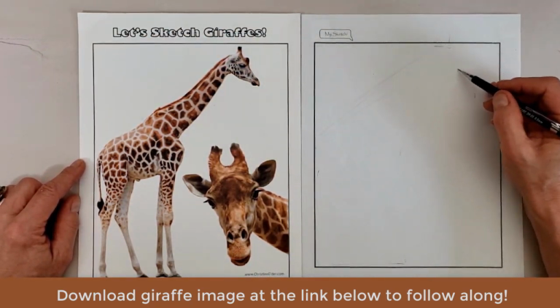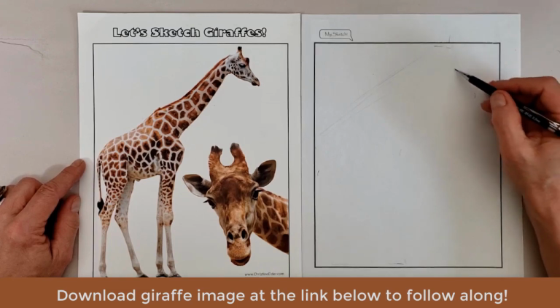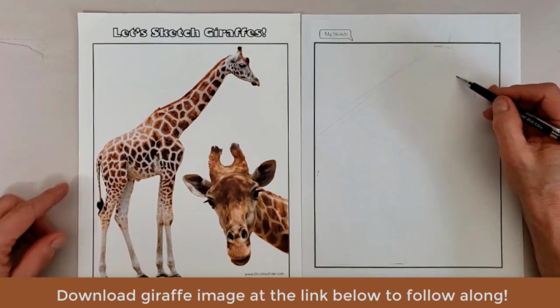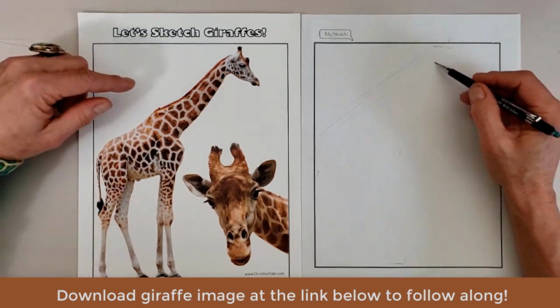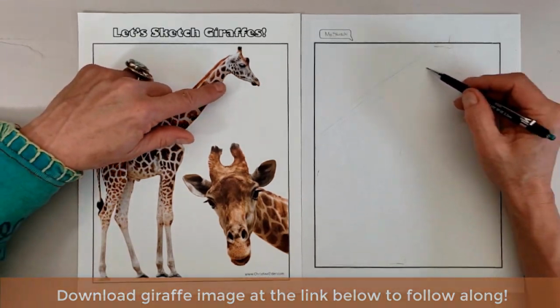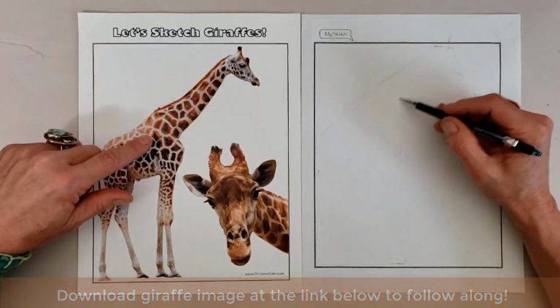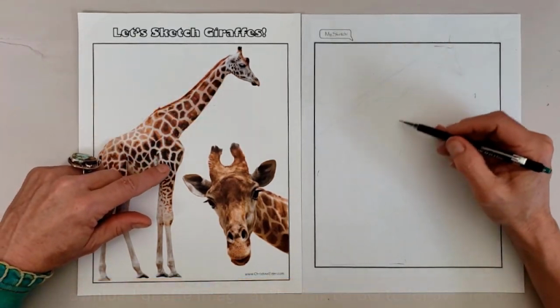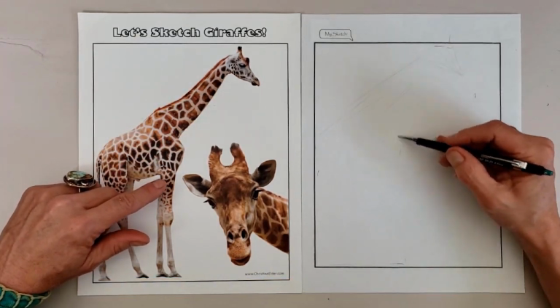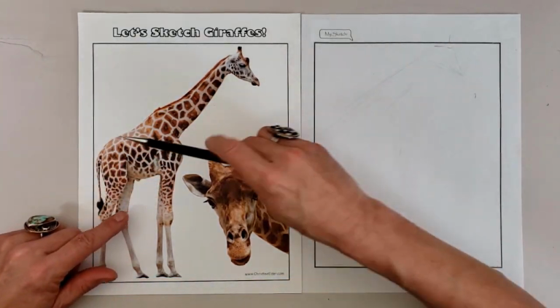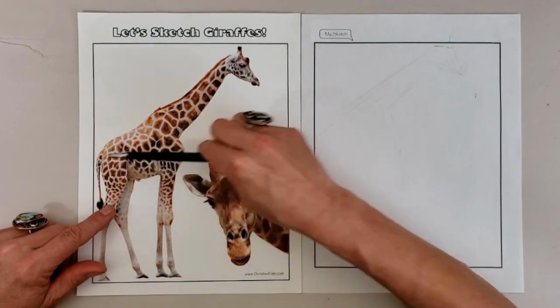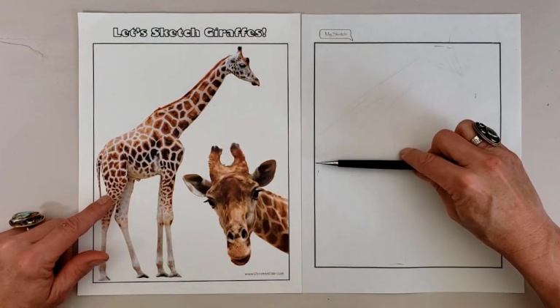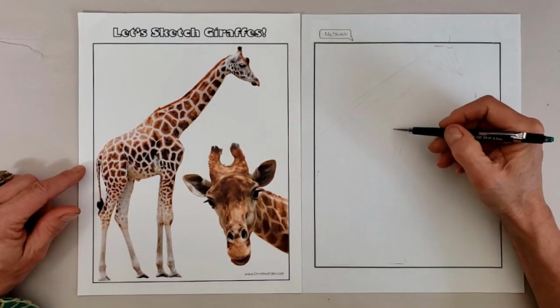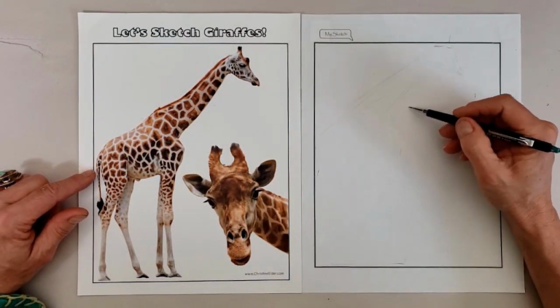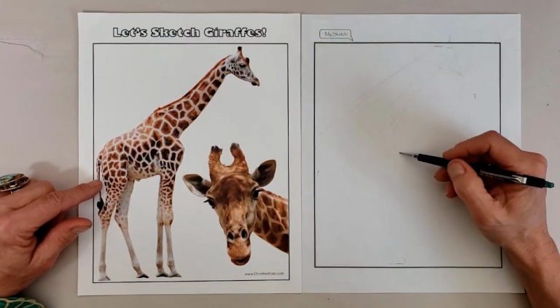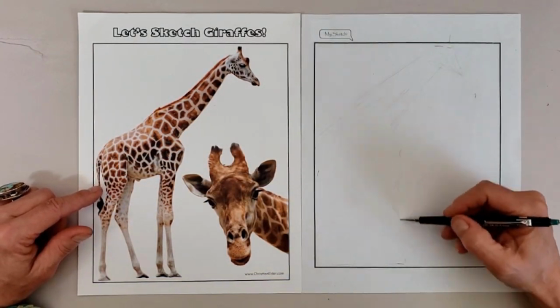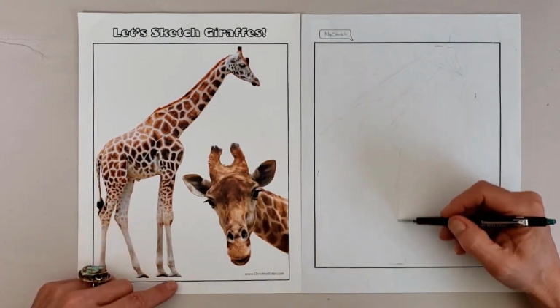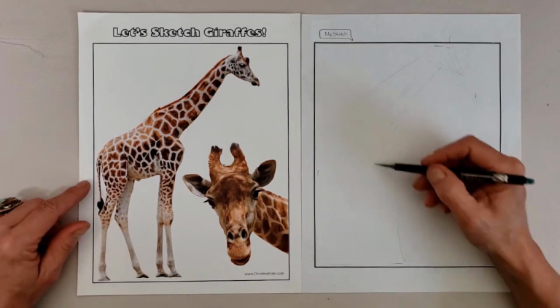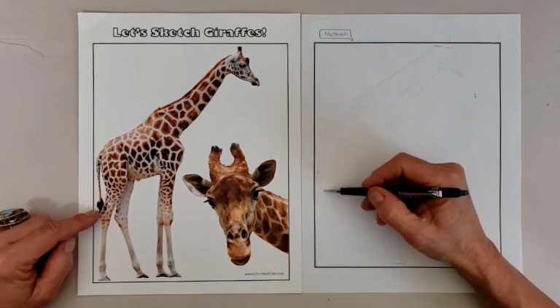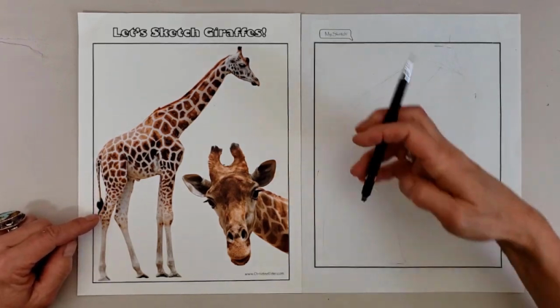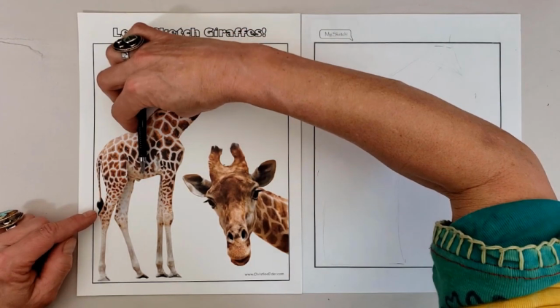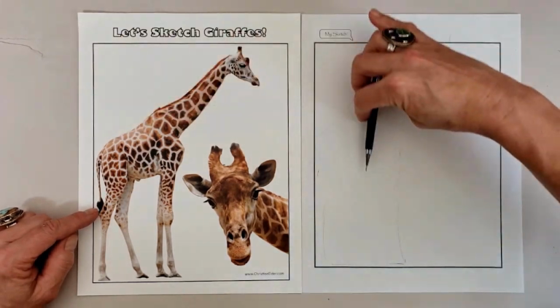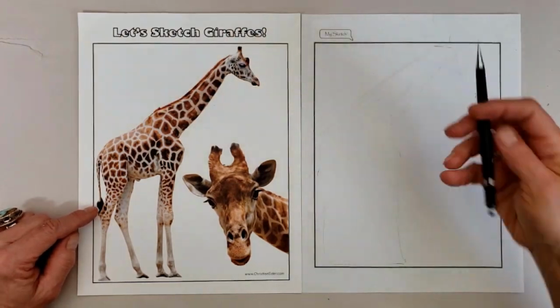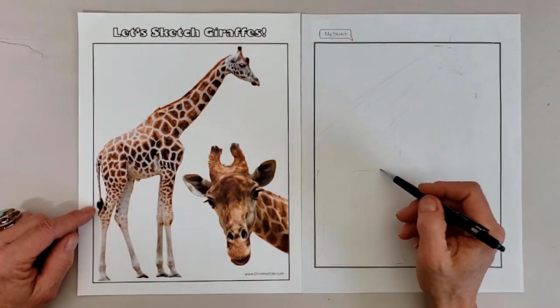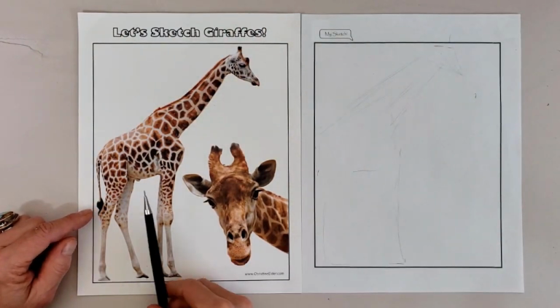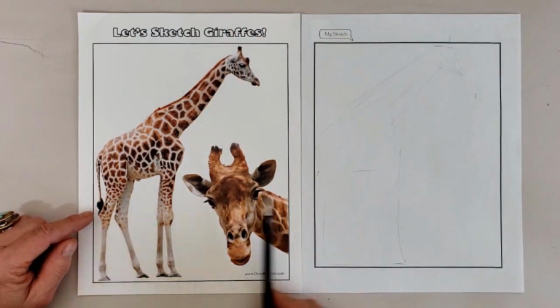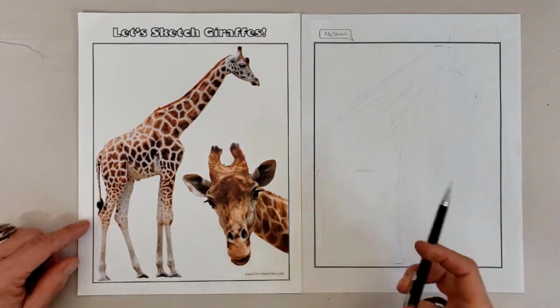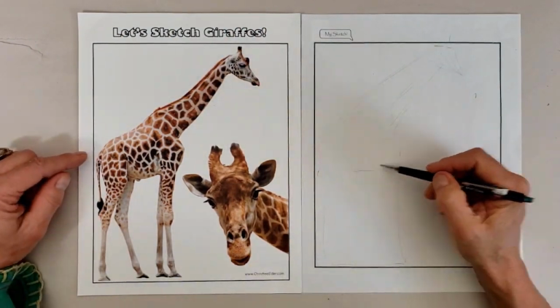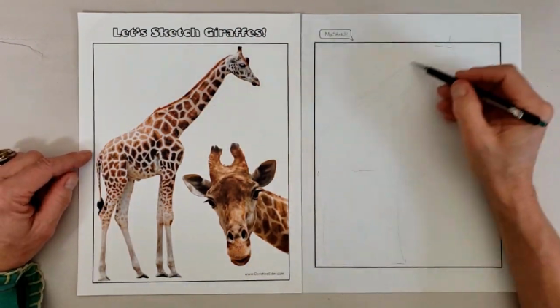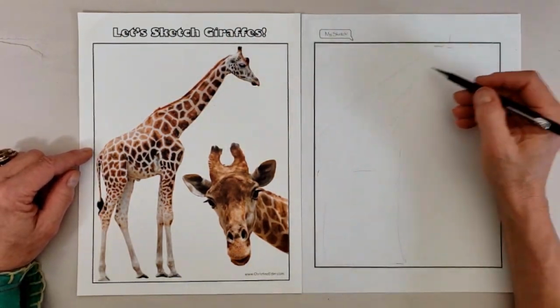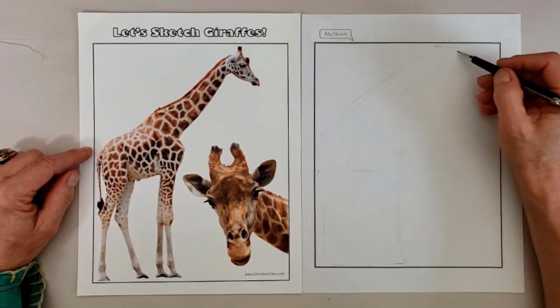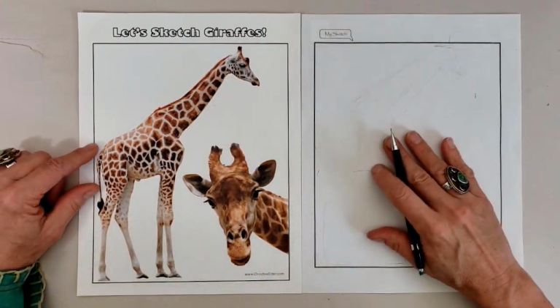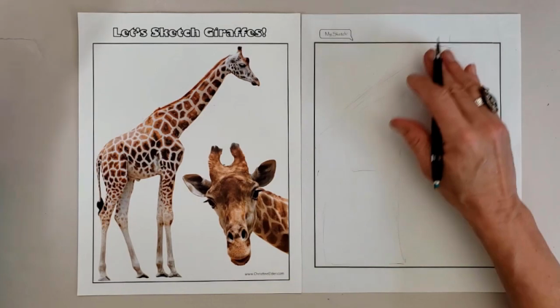Giraffes are even-toed ungulates in the same order as cattle, hippo, goats, and sheep. Their closest relative is the okapi, who also lives in Africa.